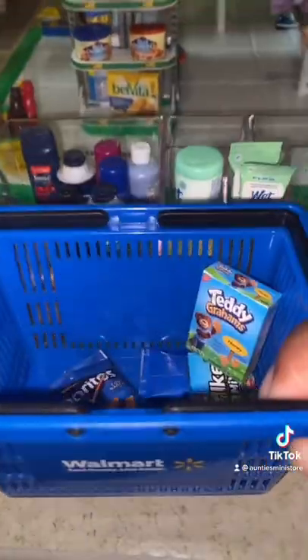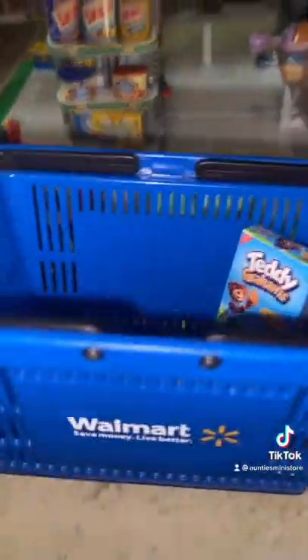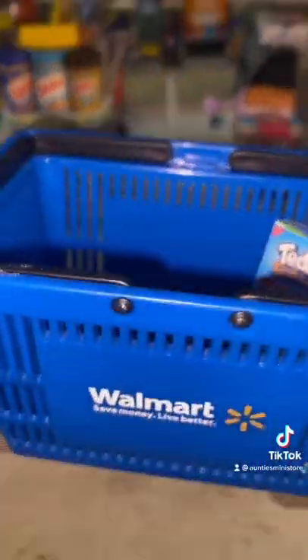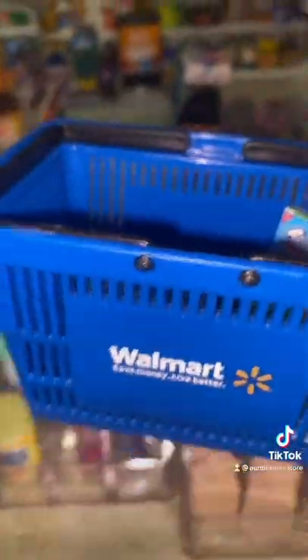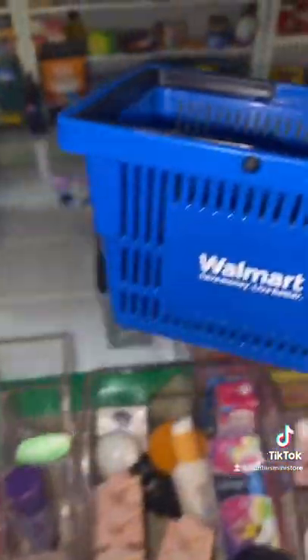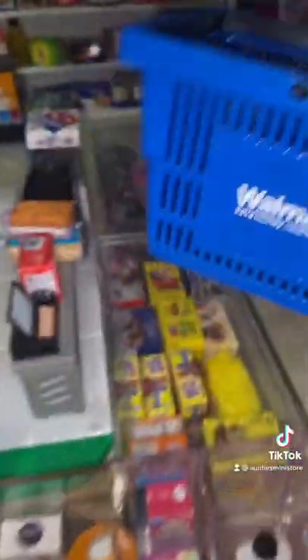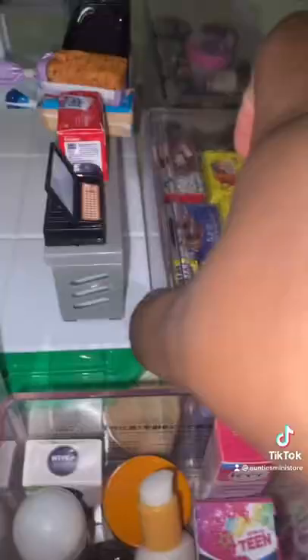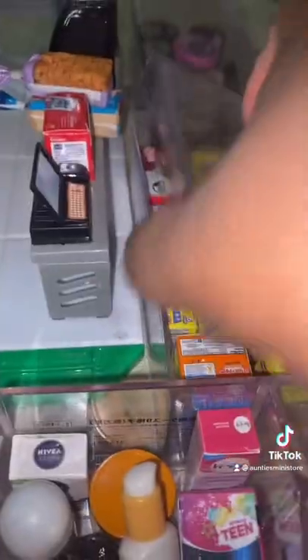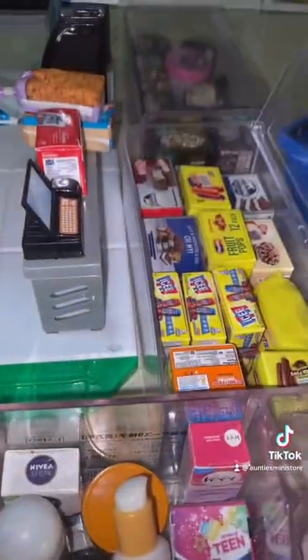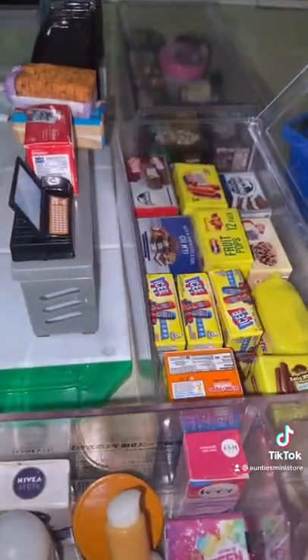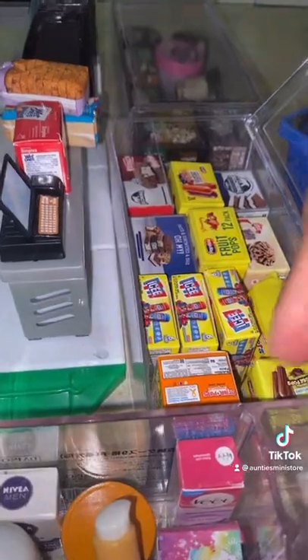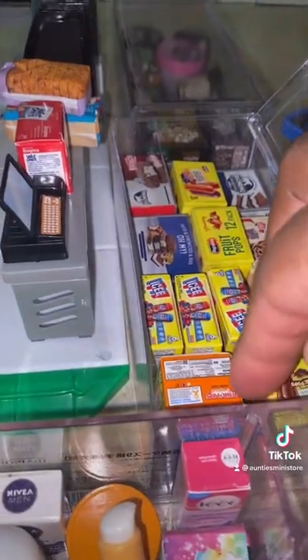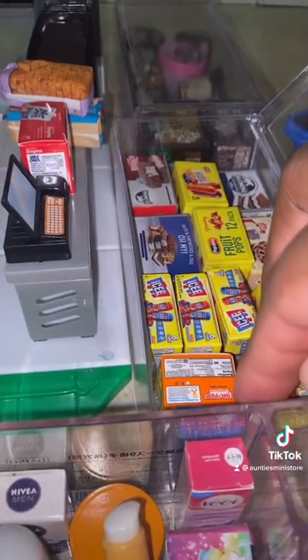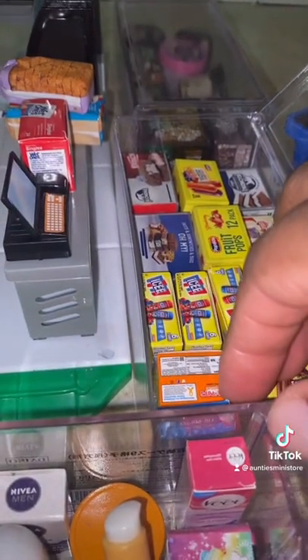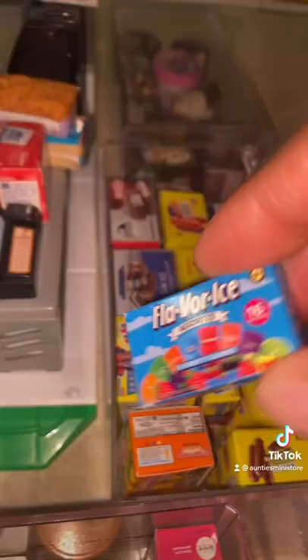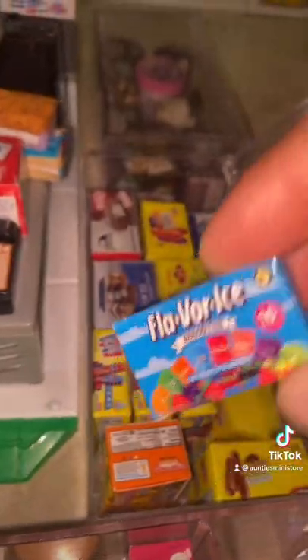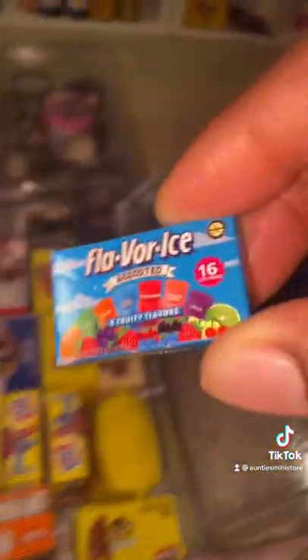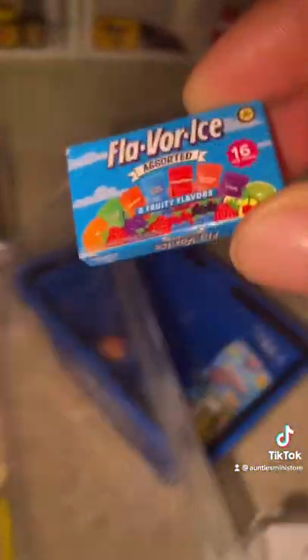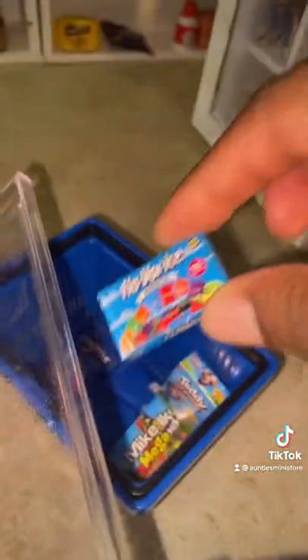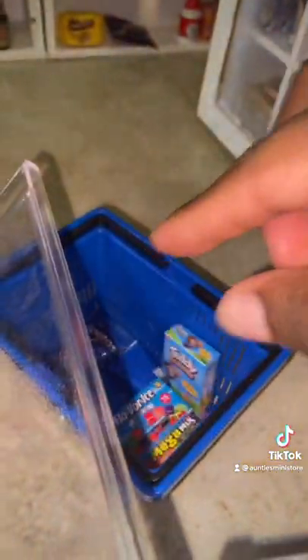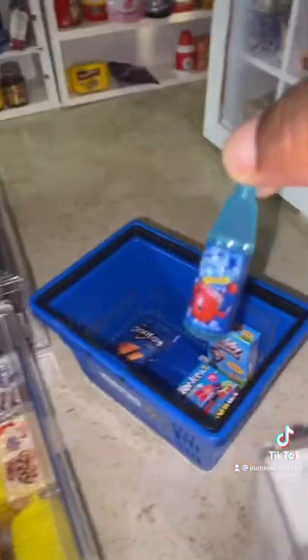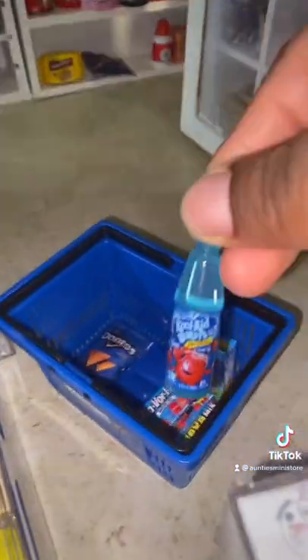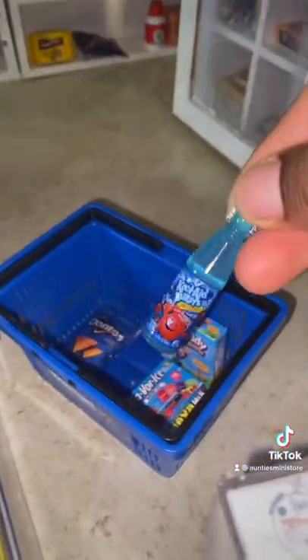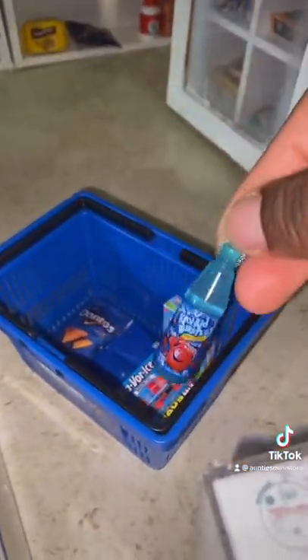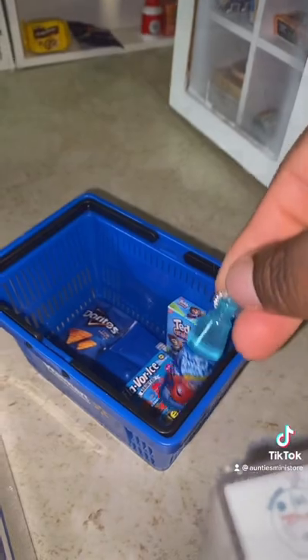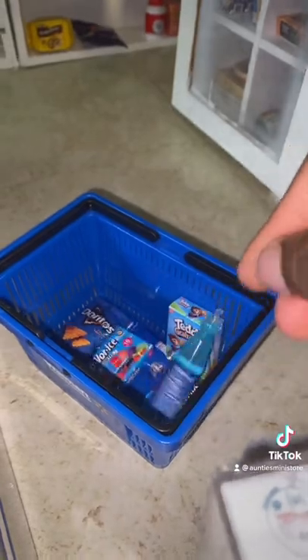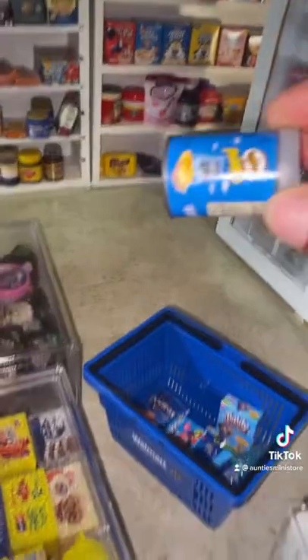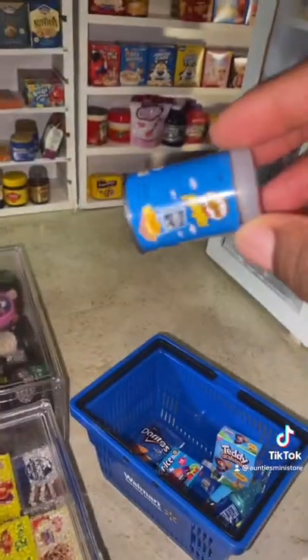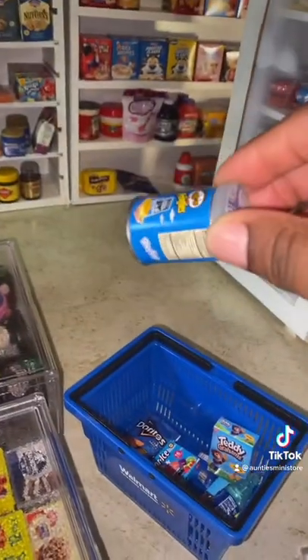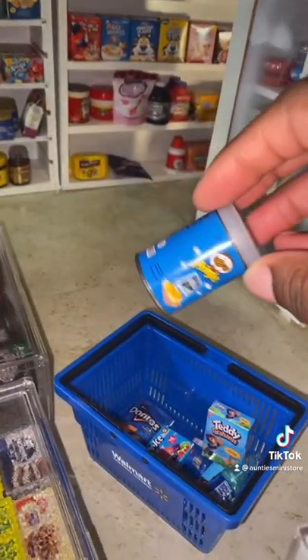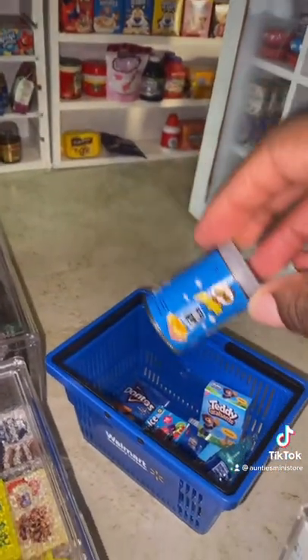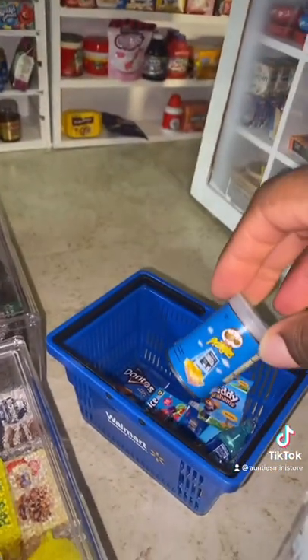Let's head to the freezer. We'll grab you some Ice Pops, a Kool-Aid Burst, and some Salt and Vinegar Pringles.